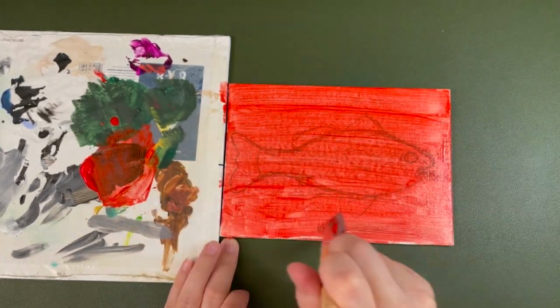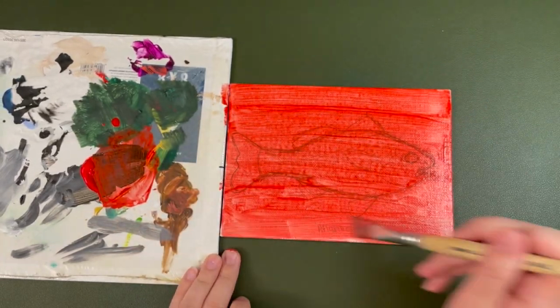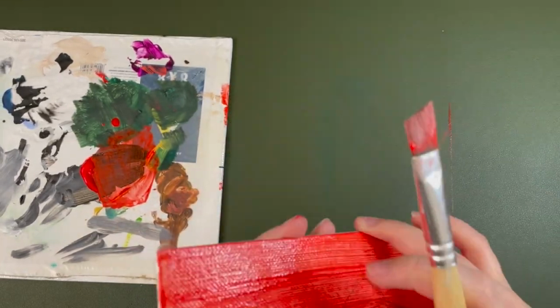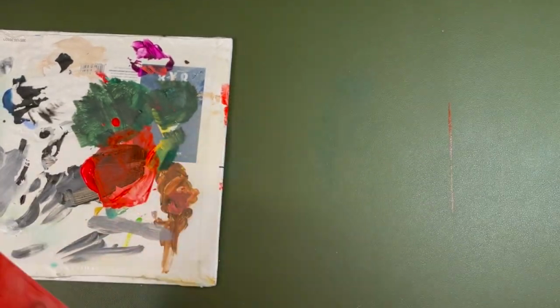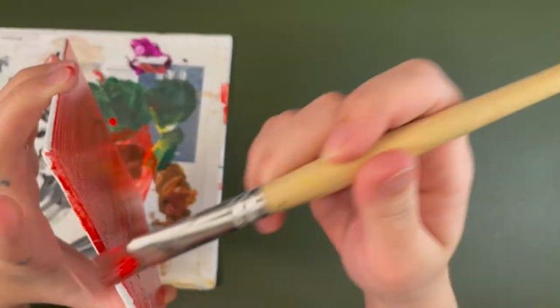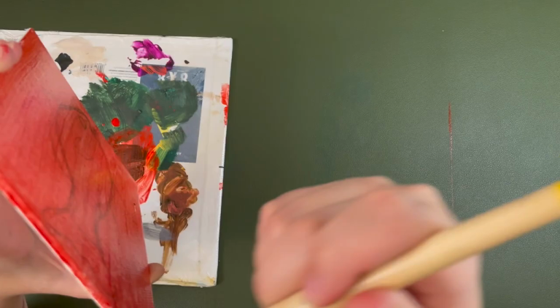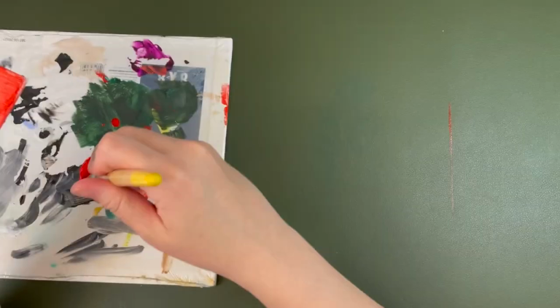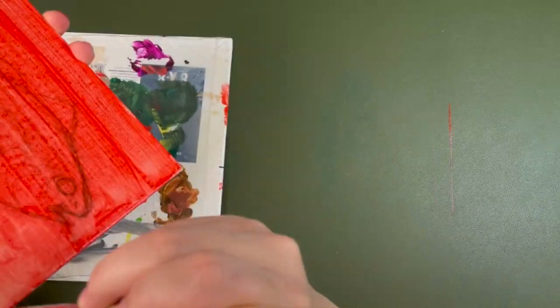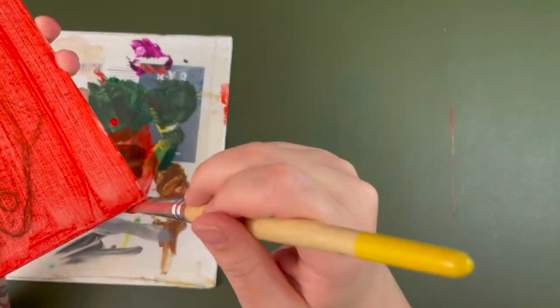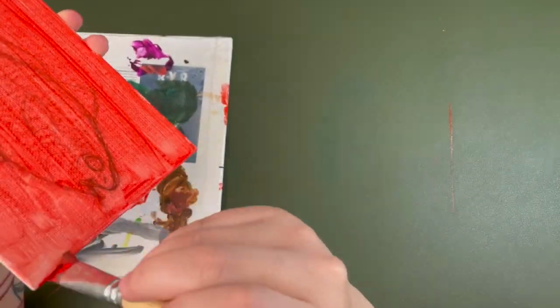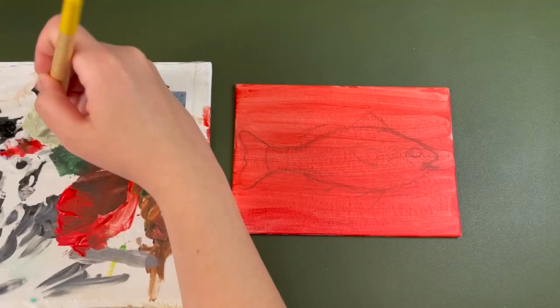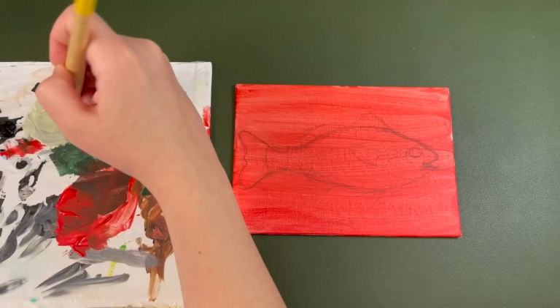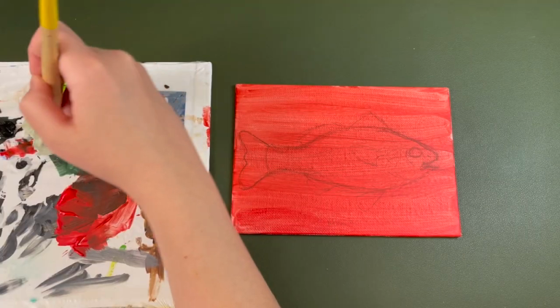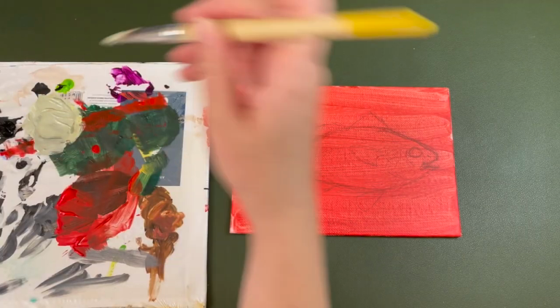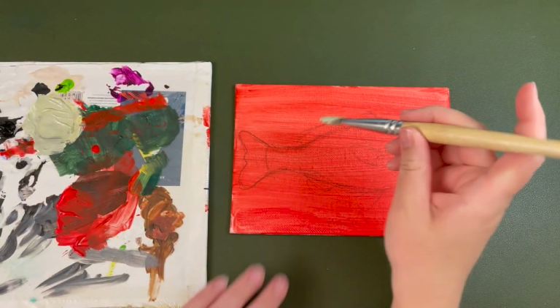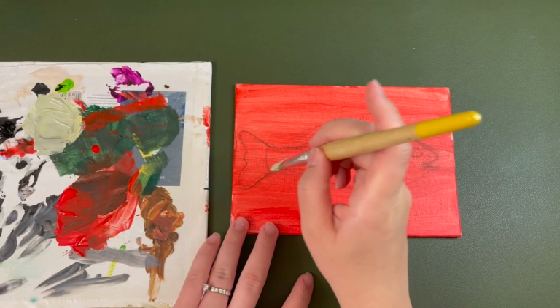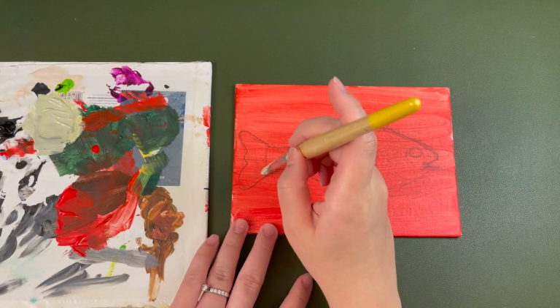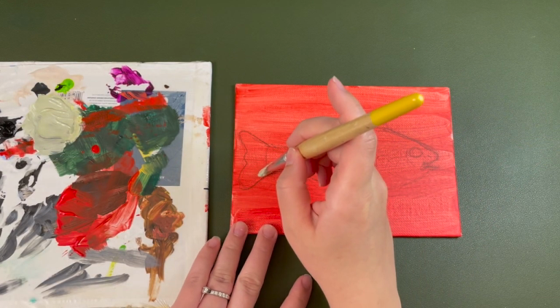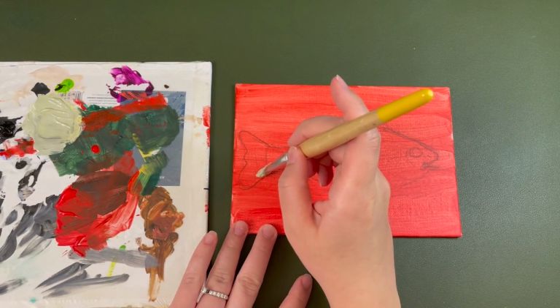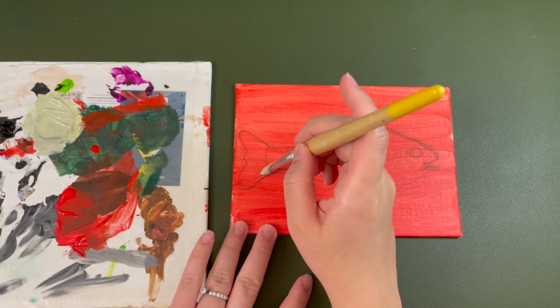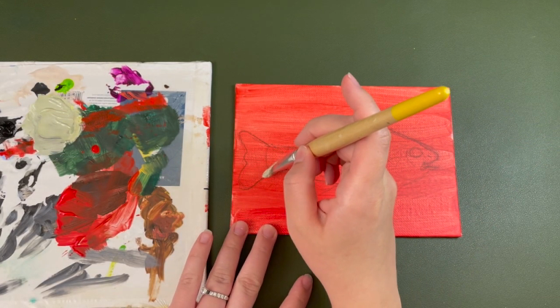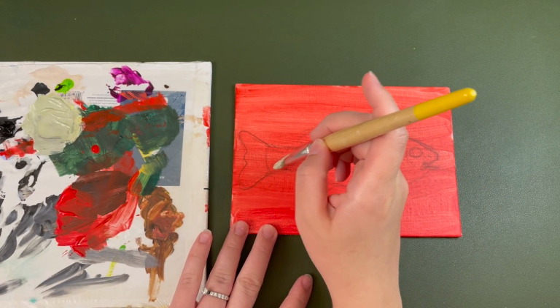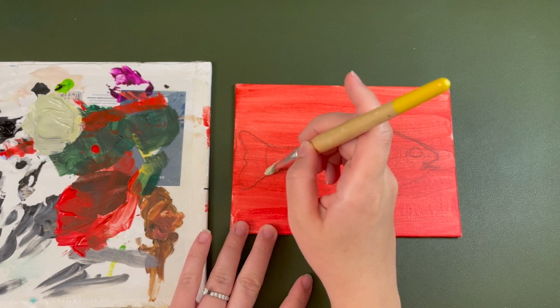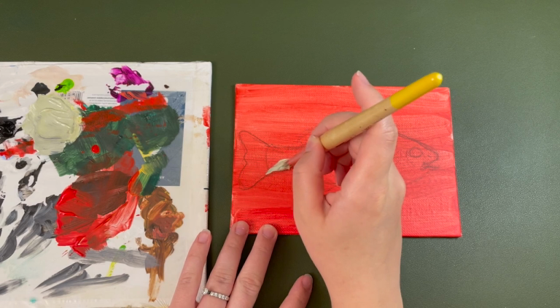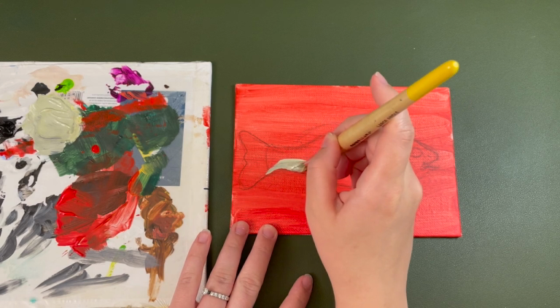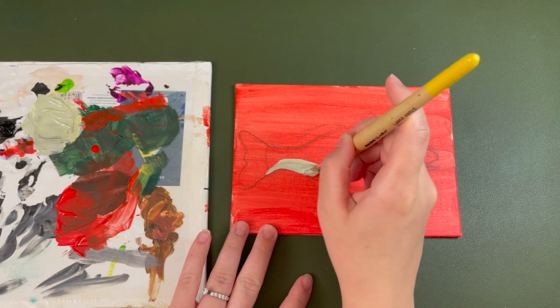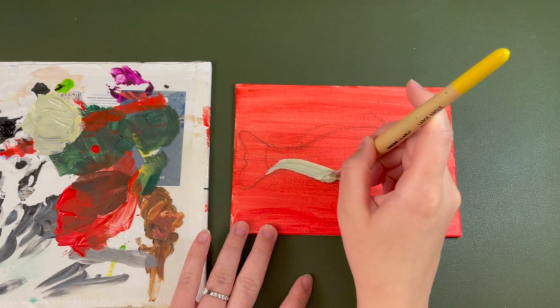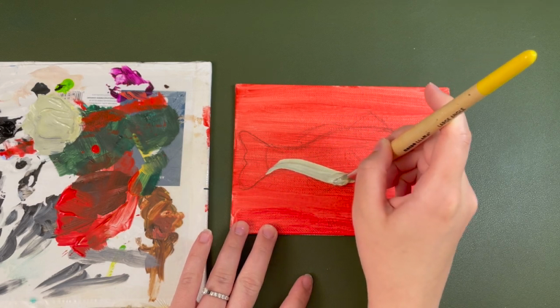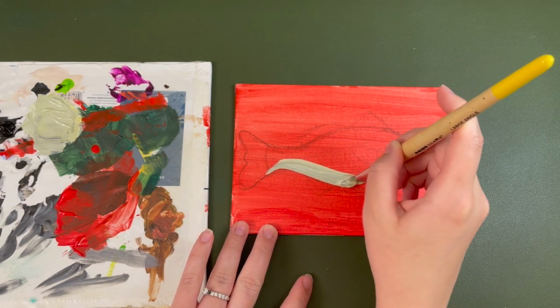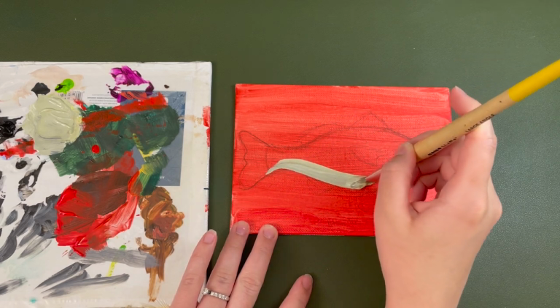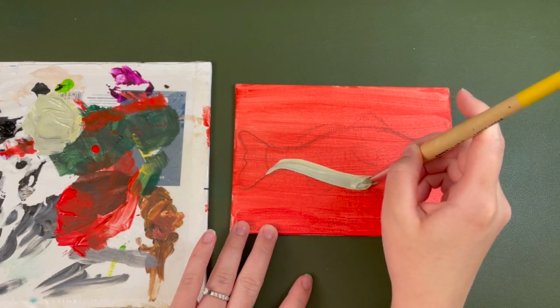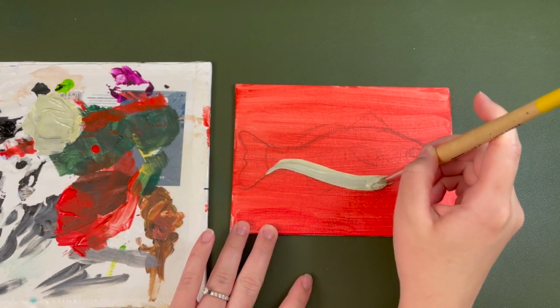Going in with some acrylic red backdrop, kind of doing like a weird little funky fish. So I'm doing it after the Atlantic Croaker.